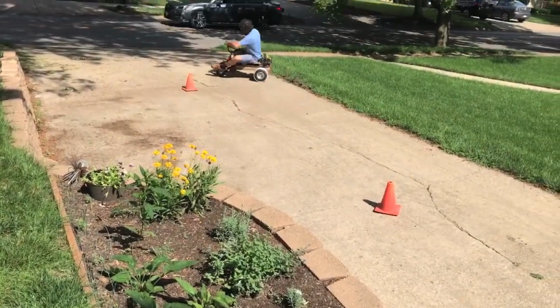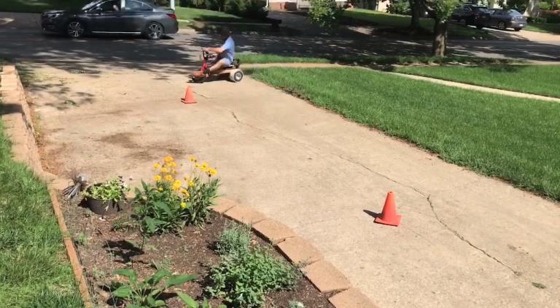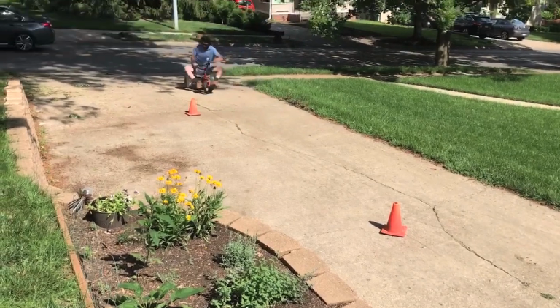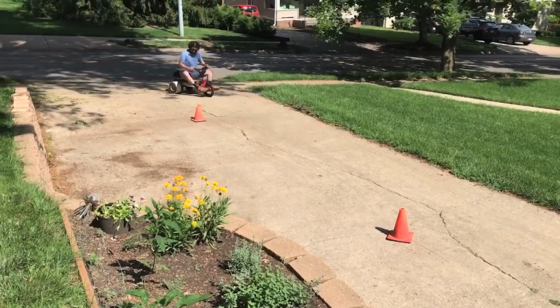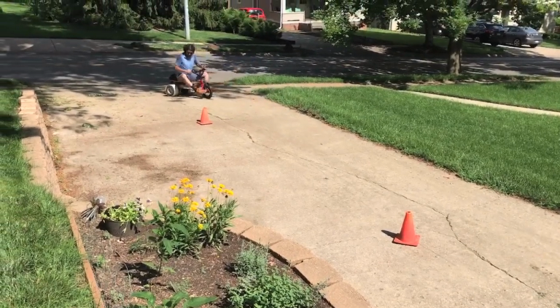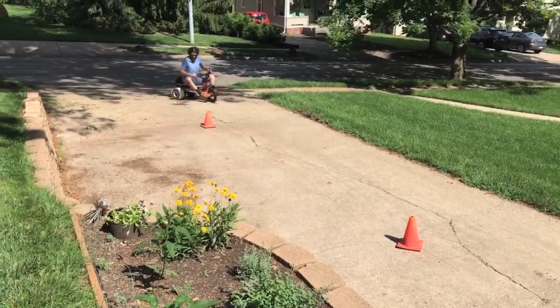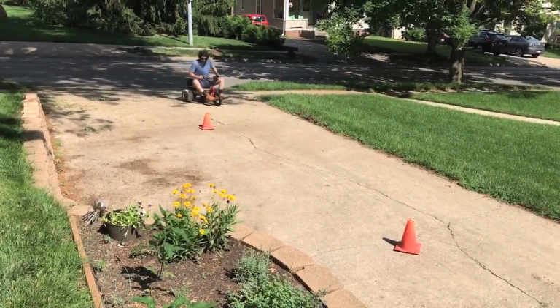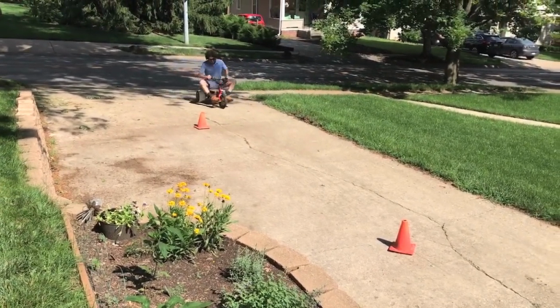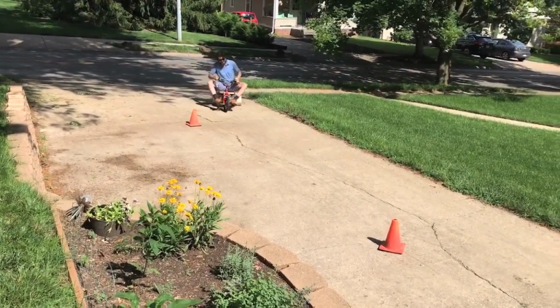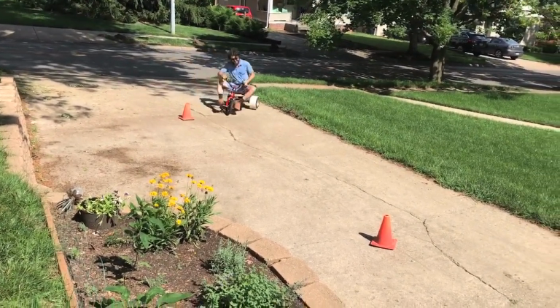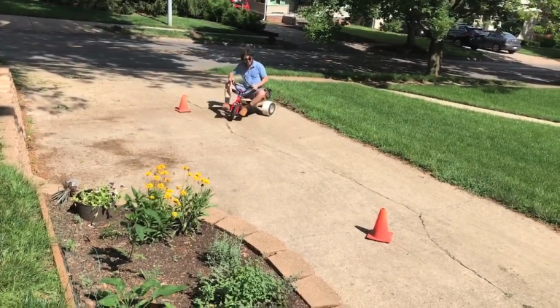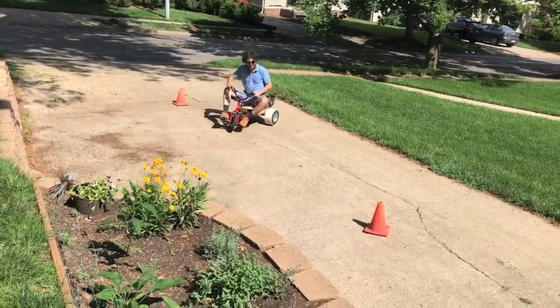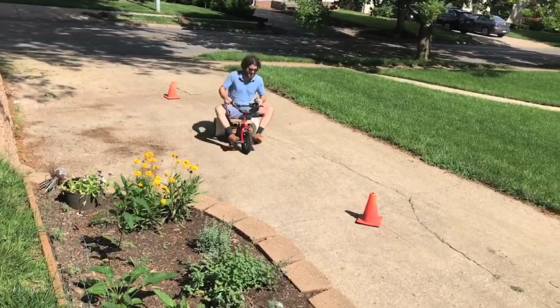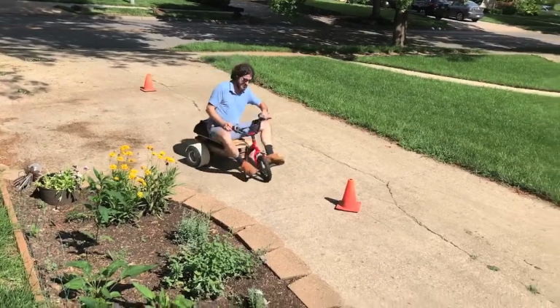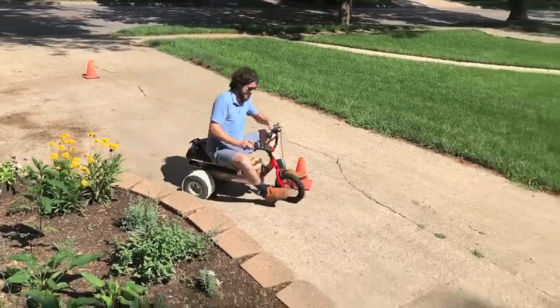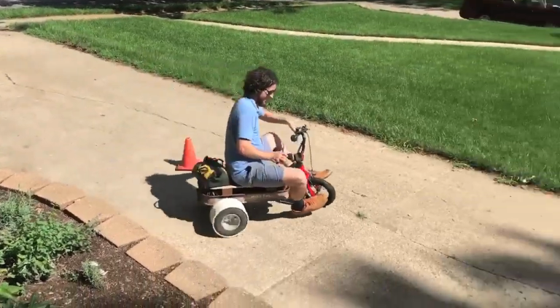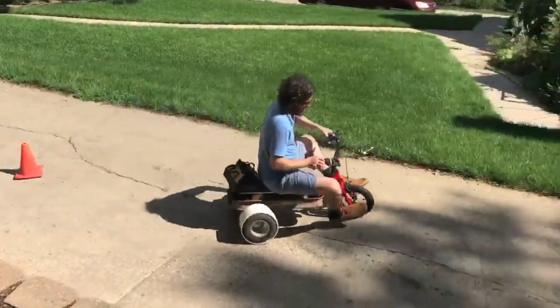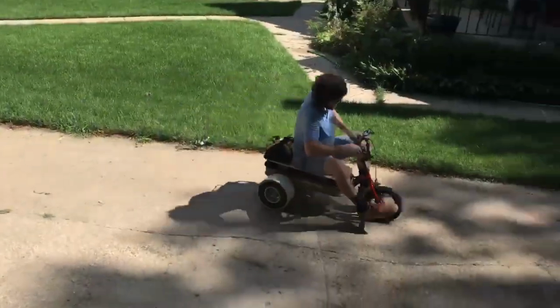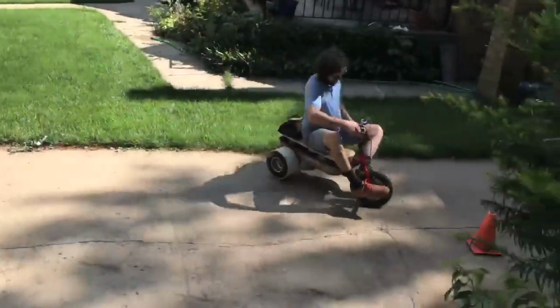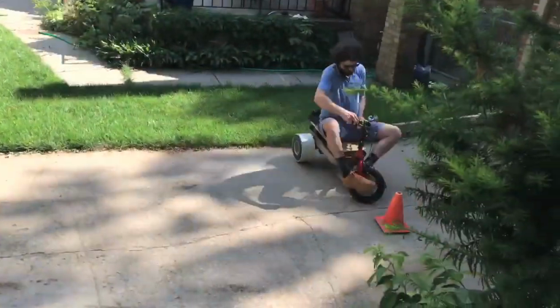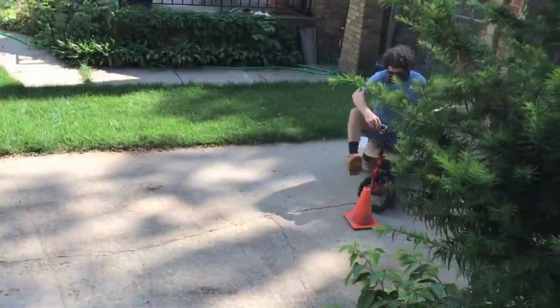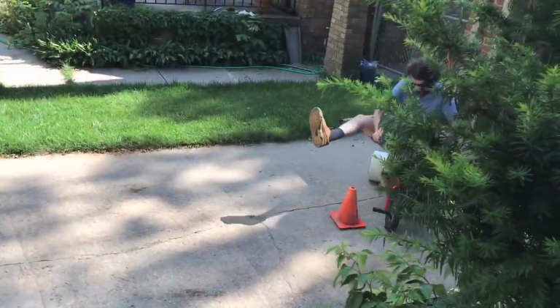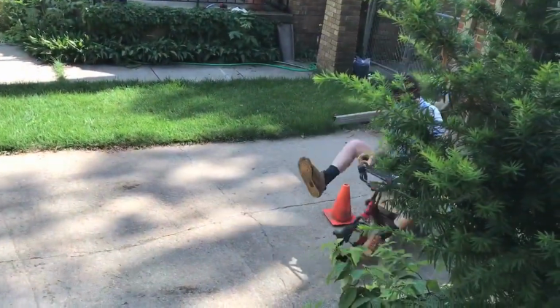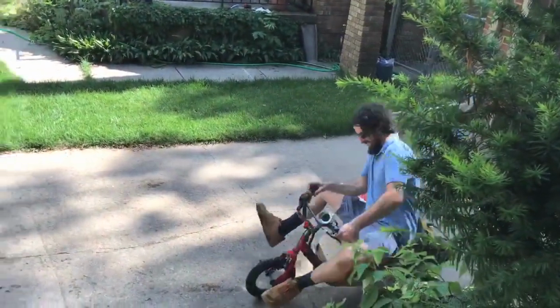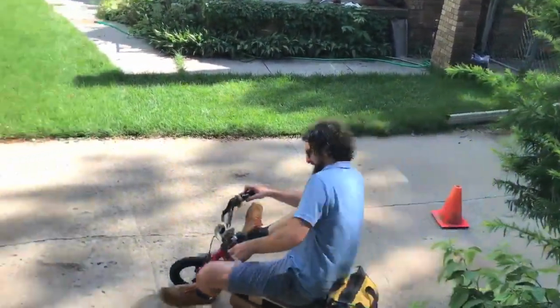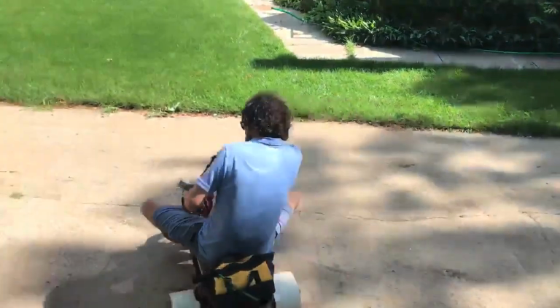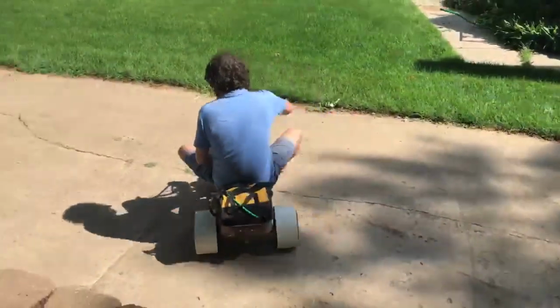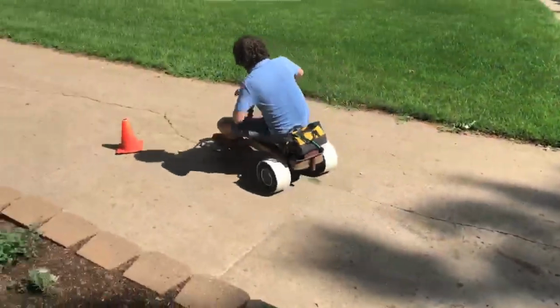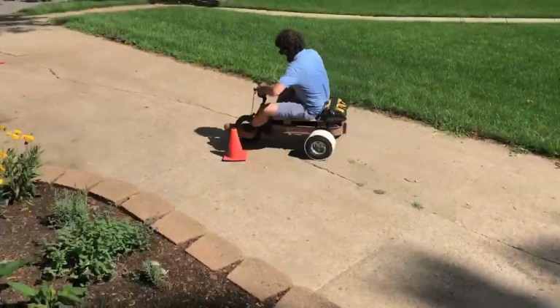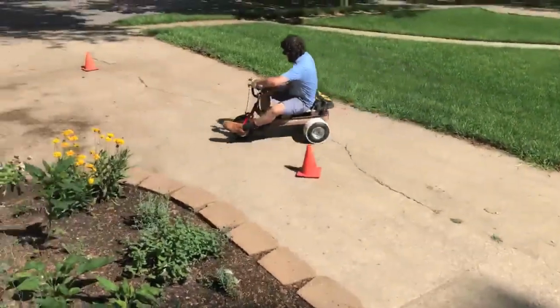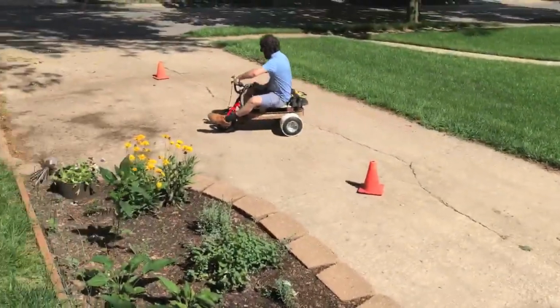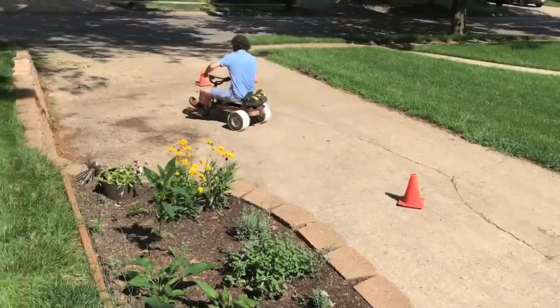The PVC pipe allows the wagon to turn easier and most importantly drift. If you have any questions leave a comment and I usually reply on YouTube.